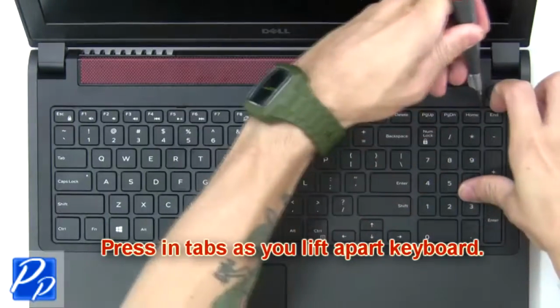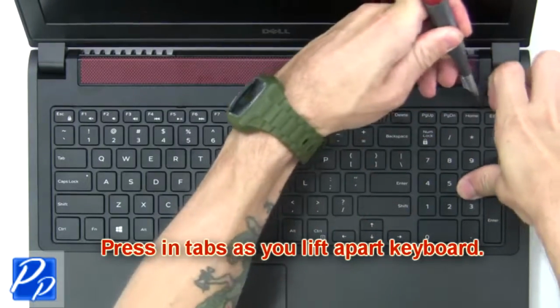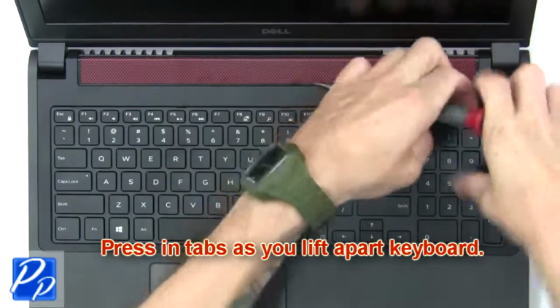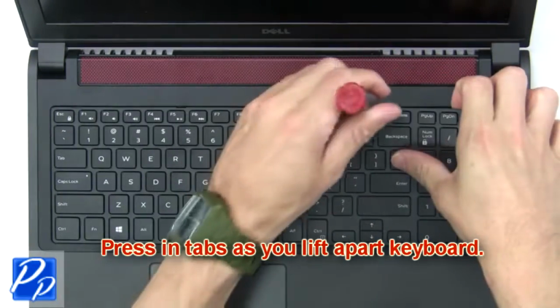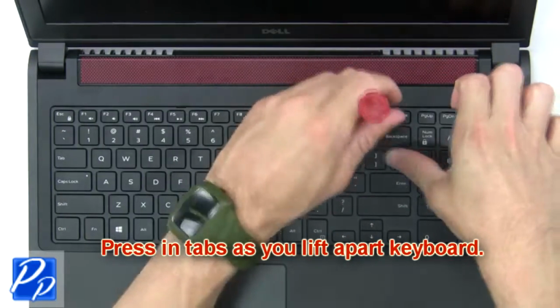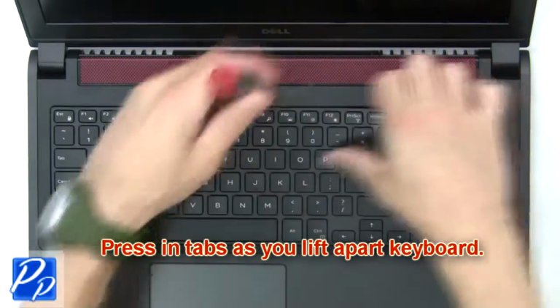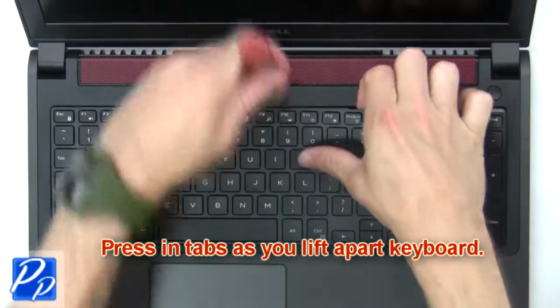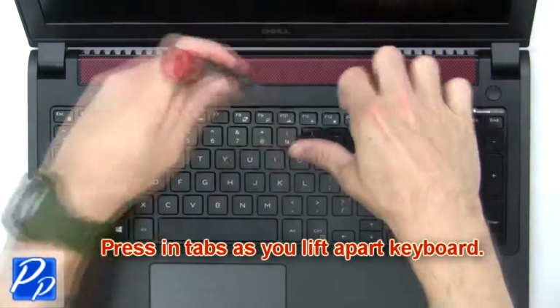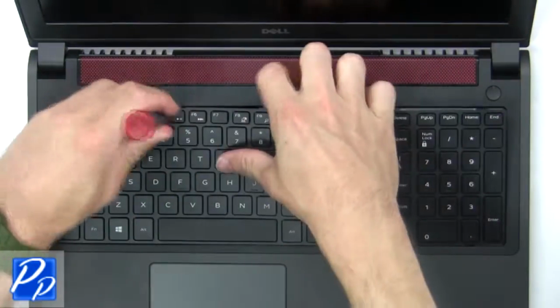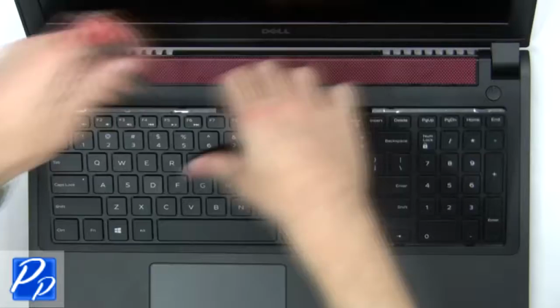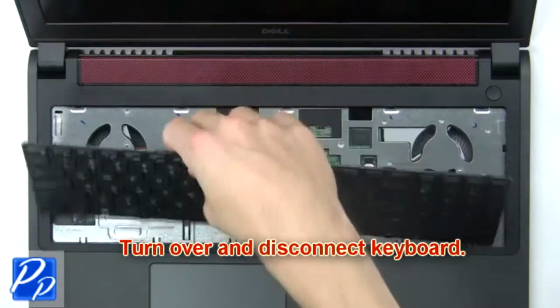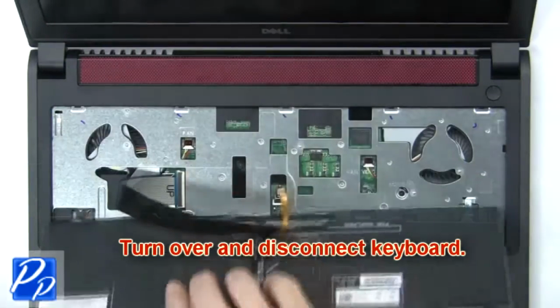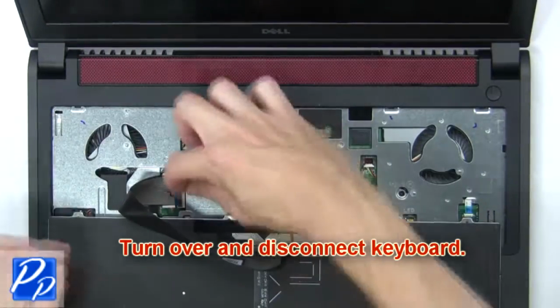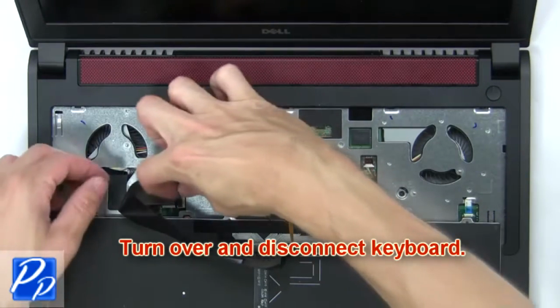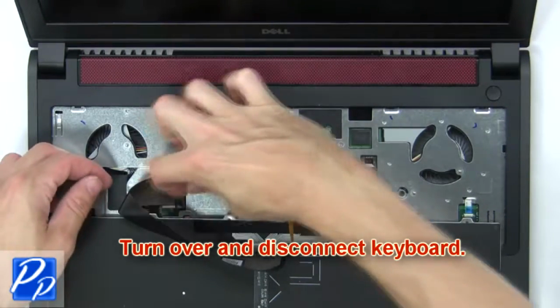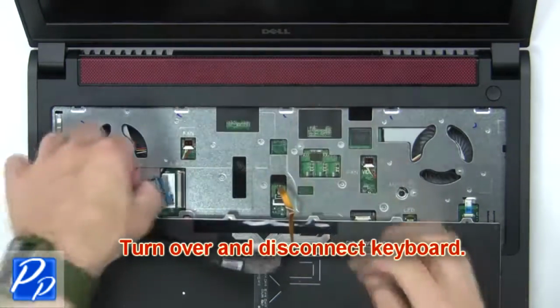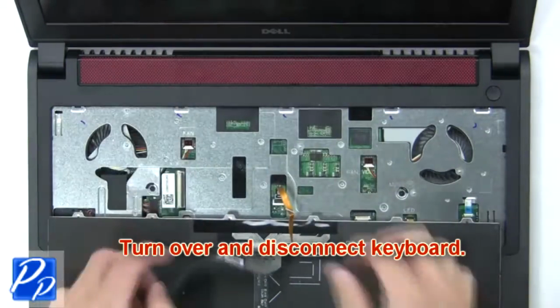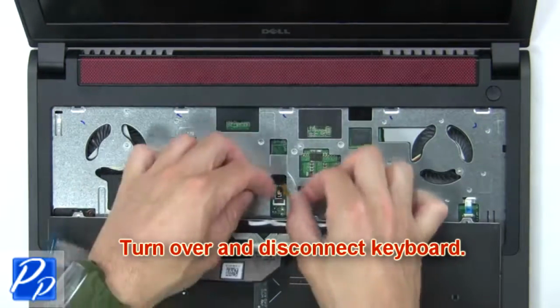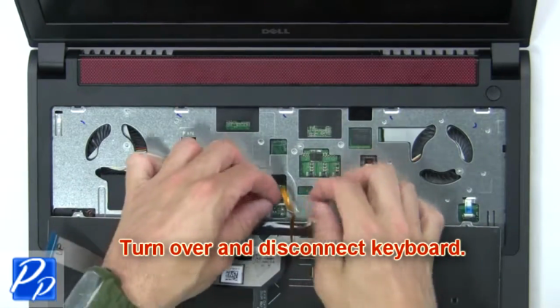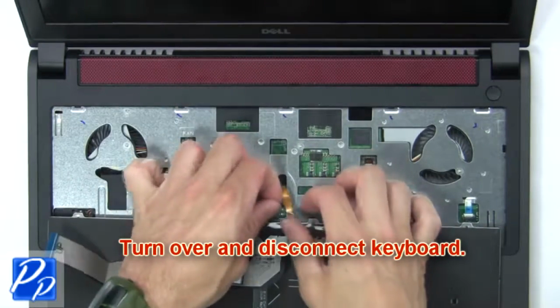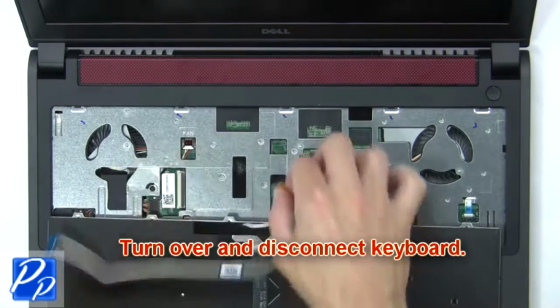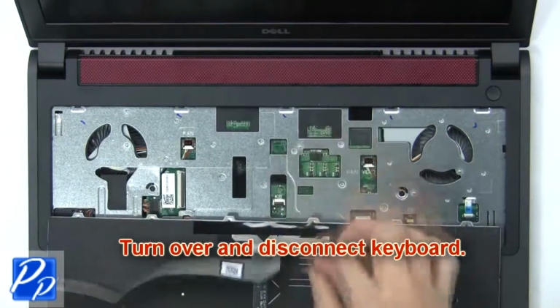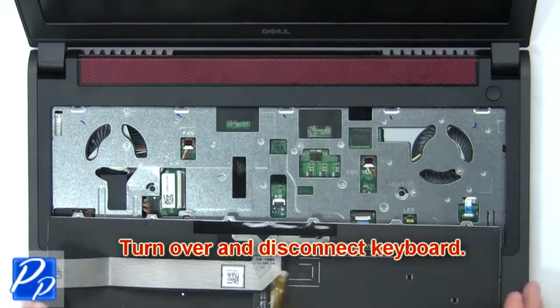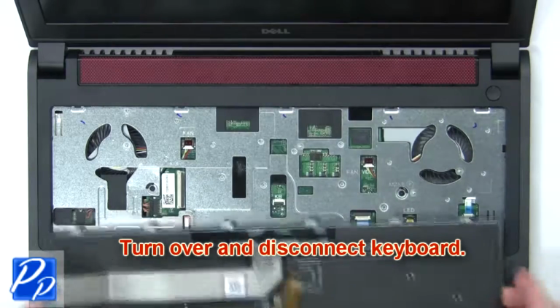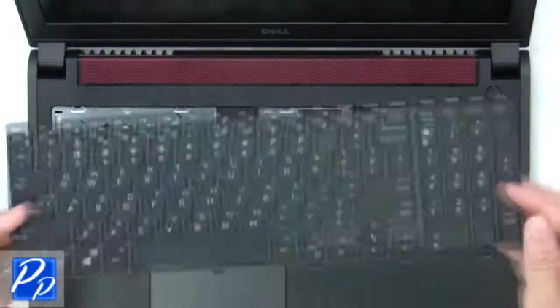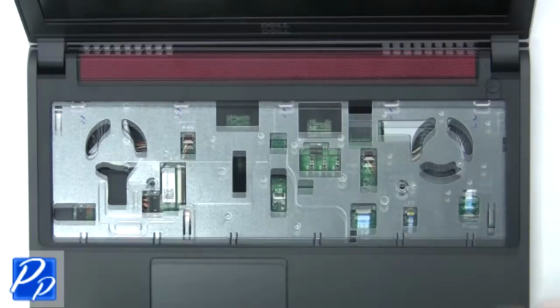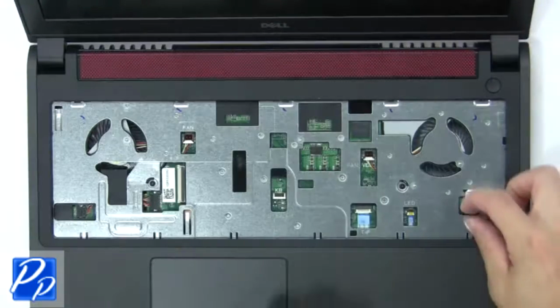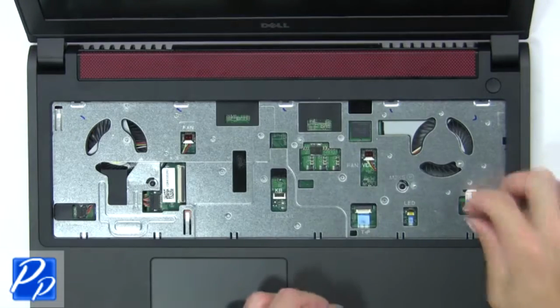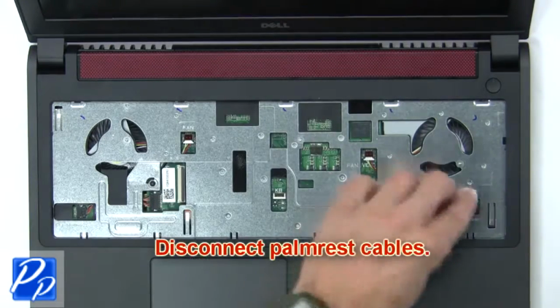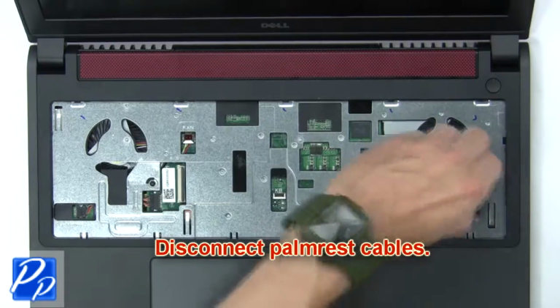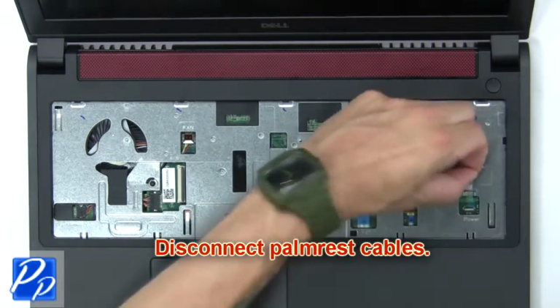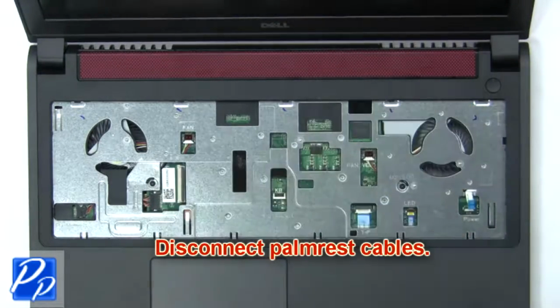Next, press in the tabs as you lift apart the keyboard. Then turn over and disconnect the keyboard. Now disconnect the palm rest cables.